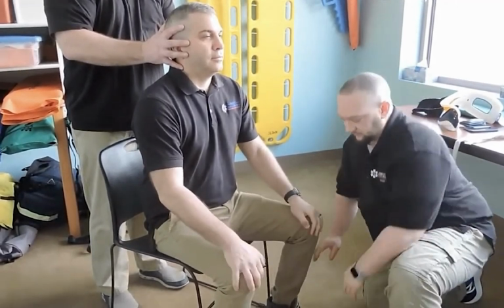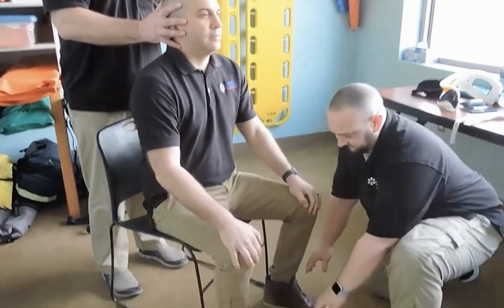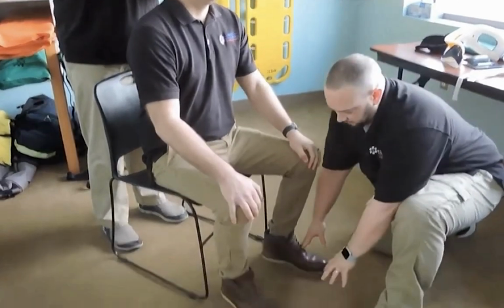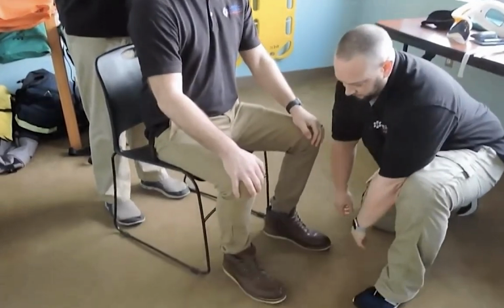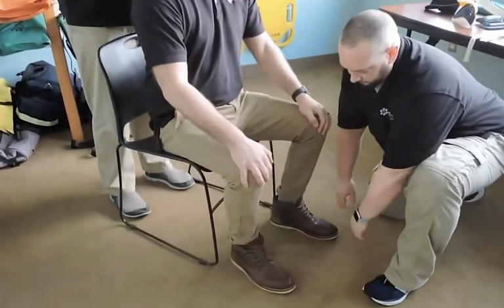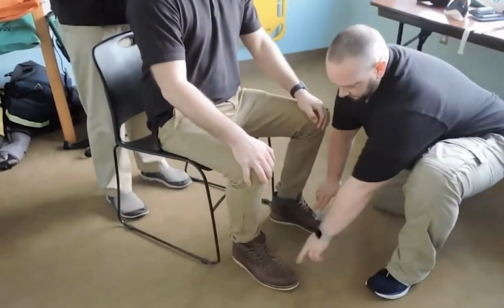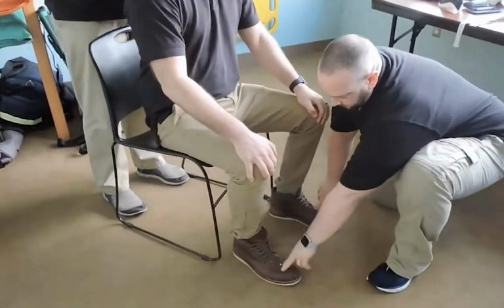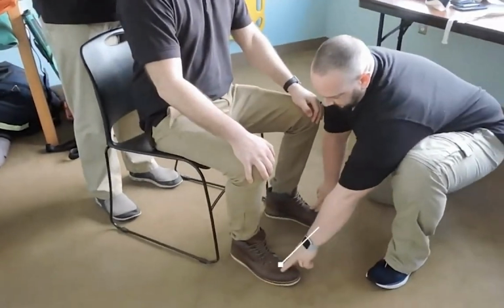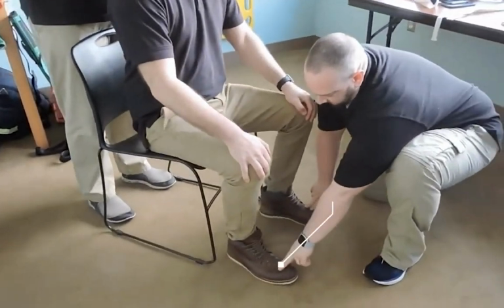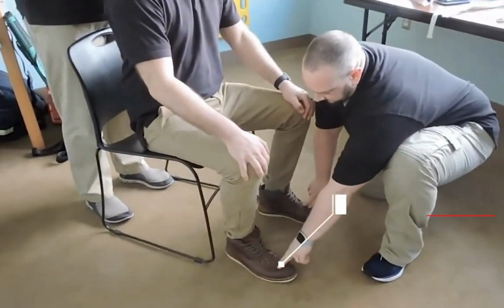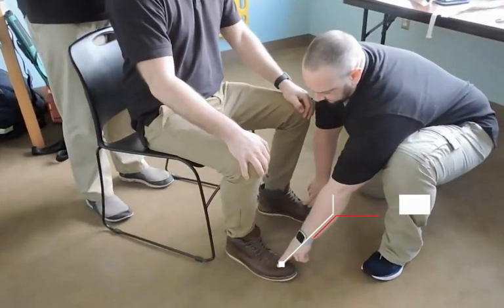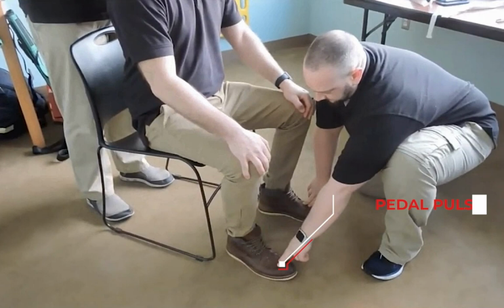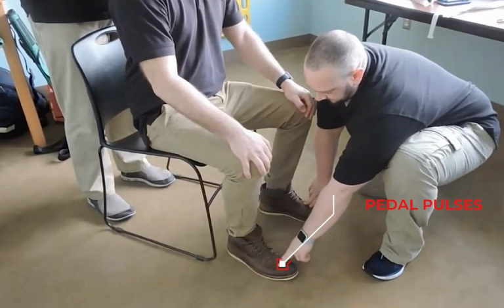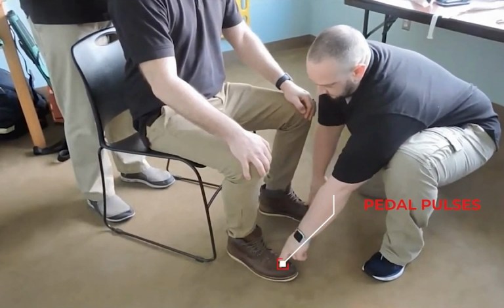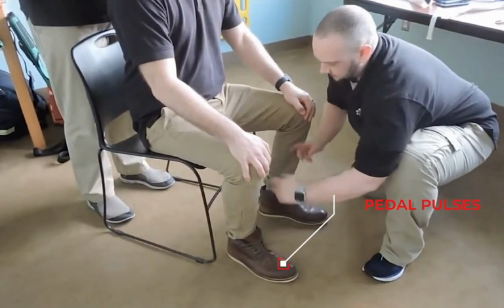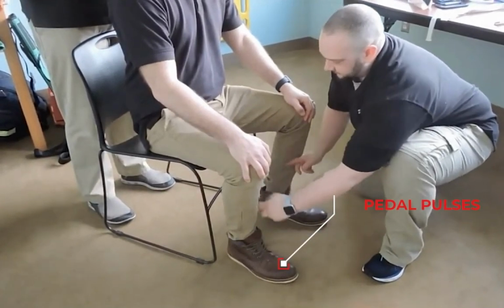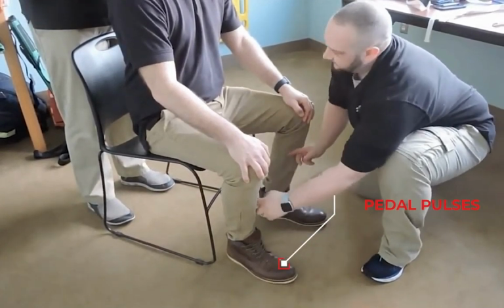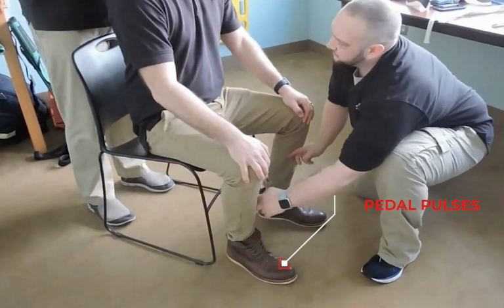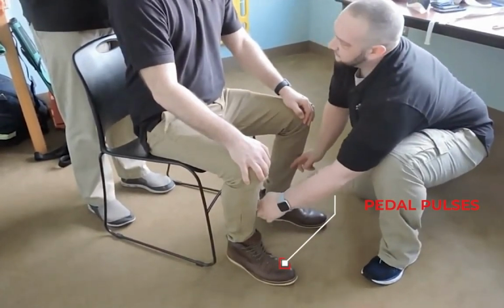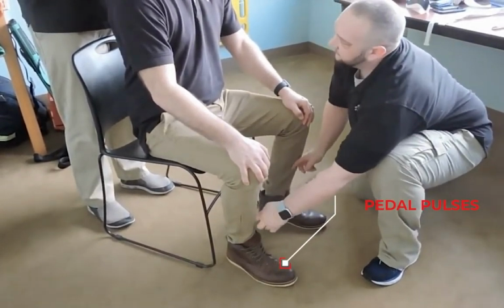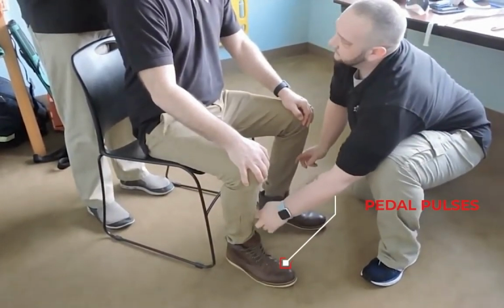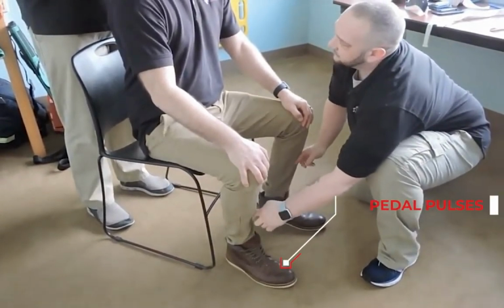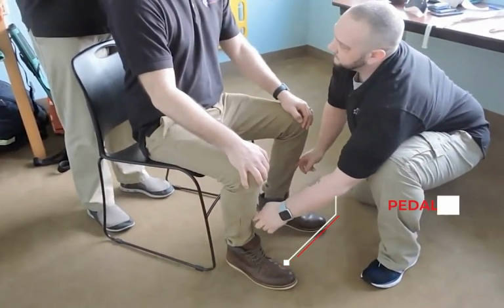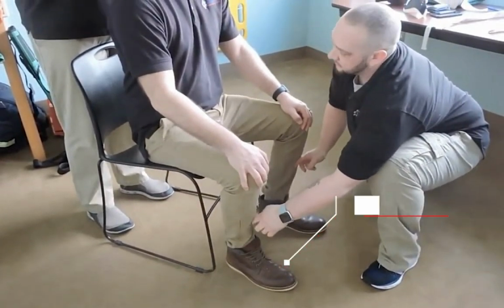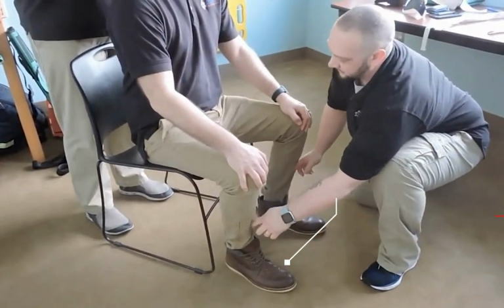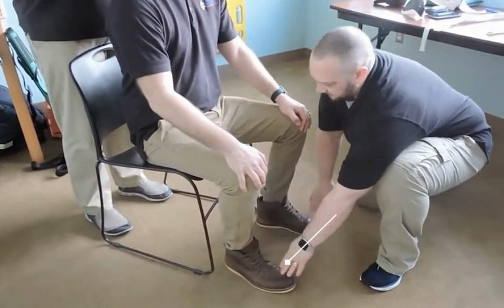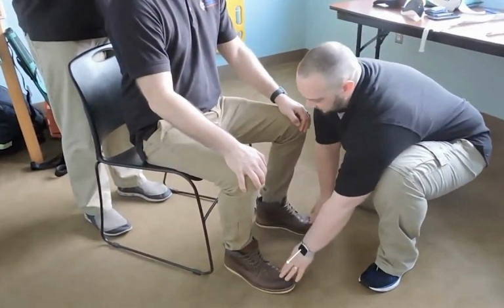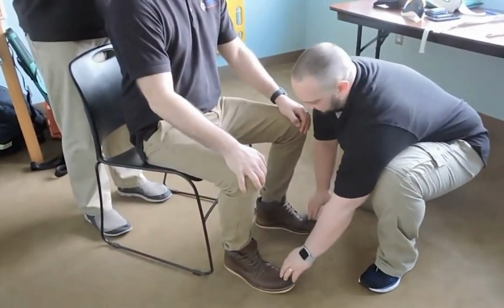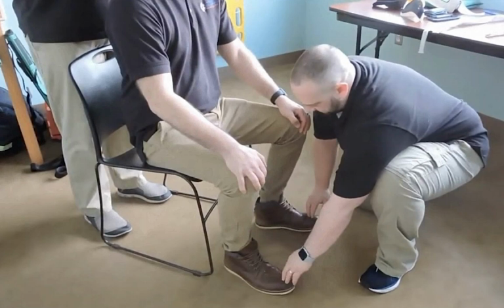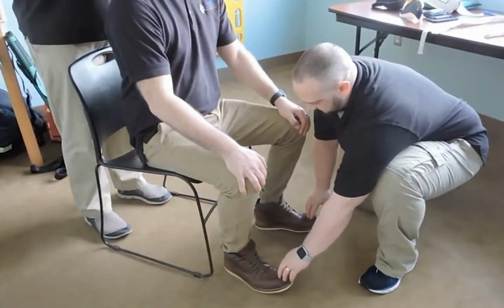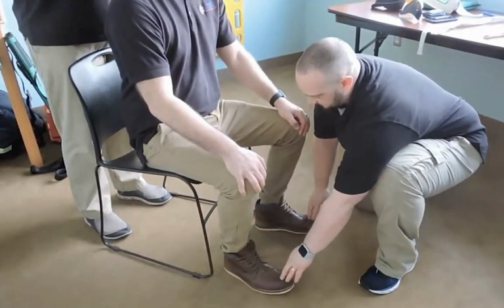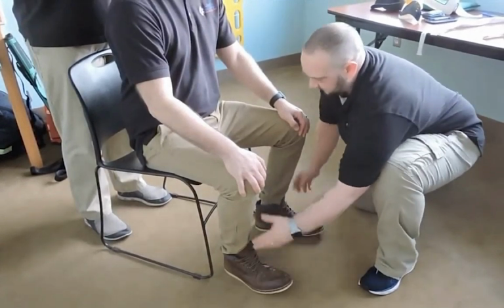We're going to move down to the feet. Shoes will be removed. We're going to check for pedal pulses. Sir, can you feel me touching you? Yes. Feel the same on both sides? Yes. Okay. Can you wiggle your toes for me? All right.